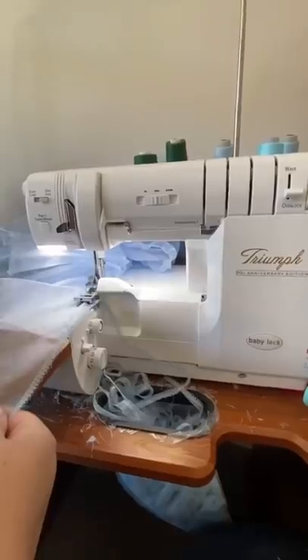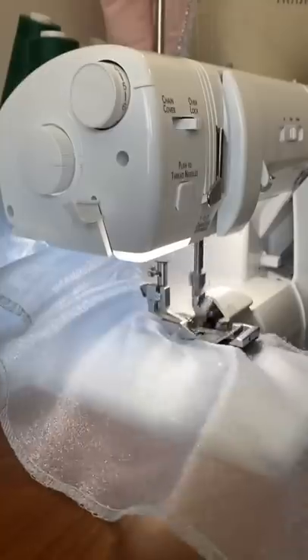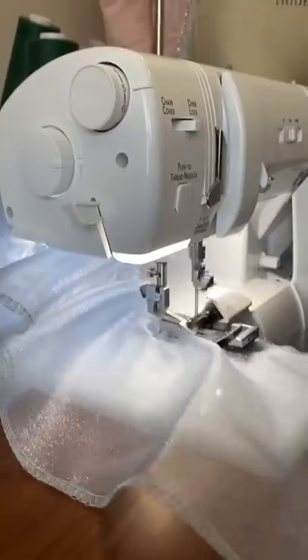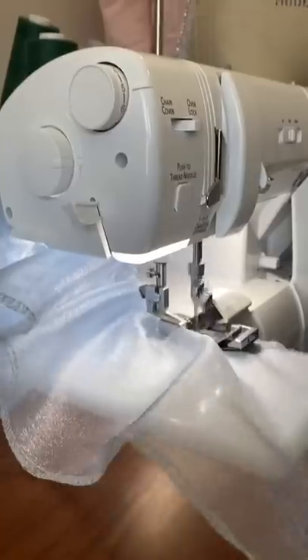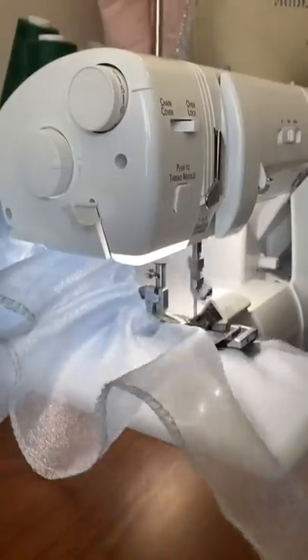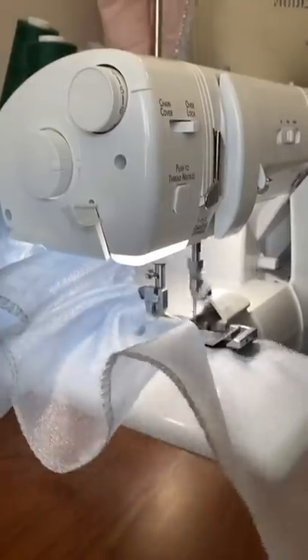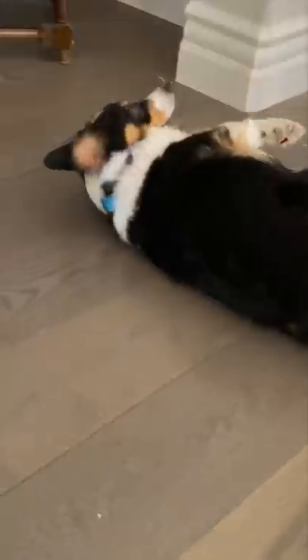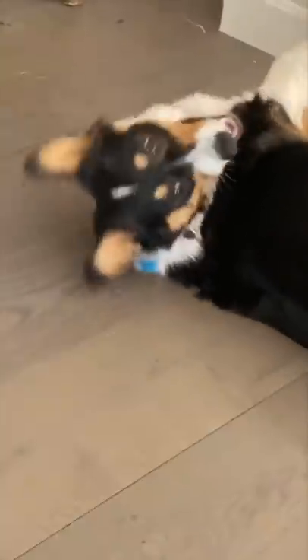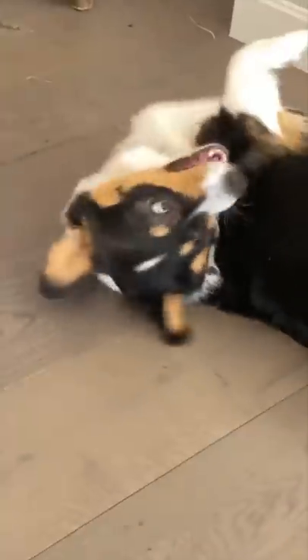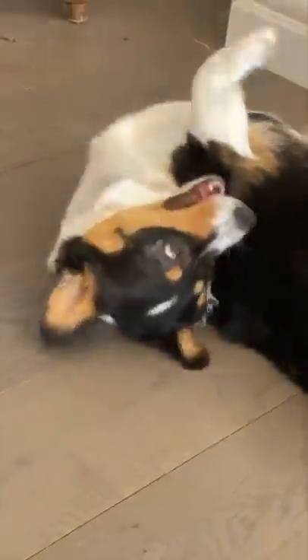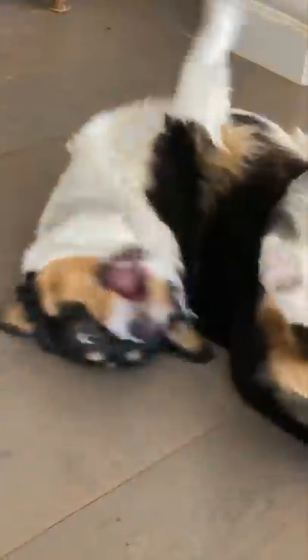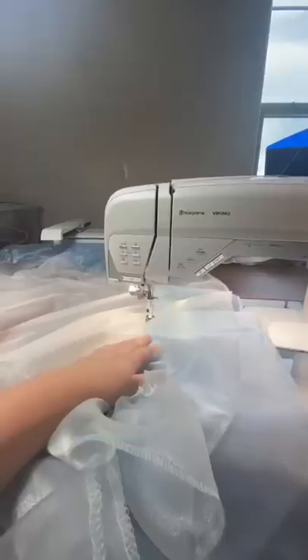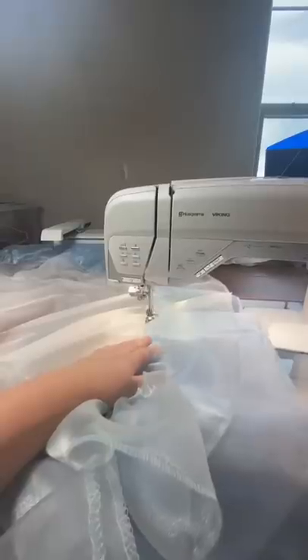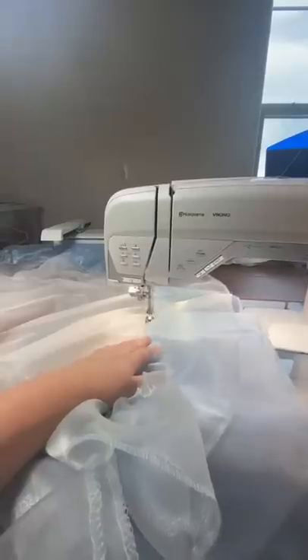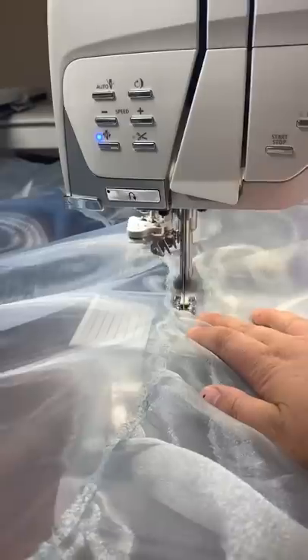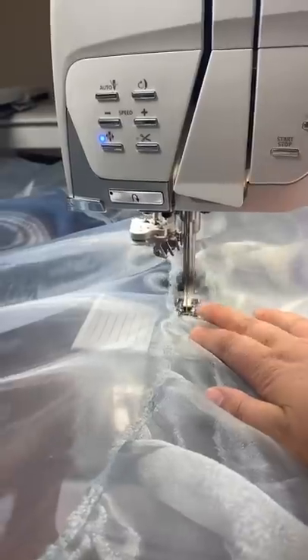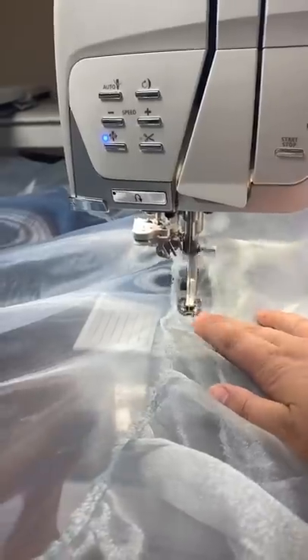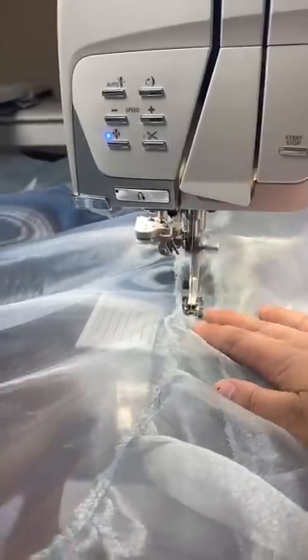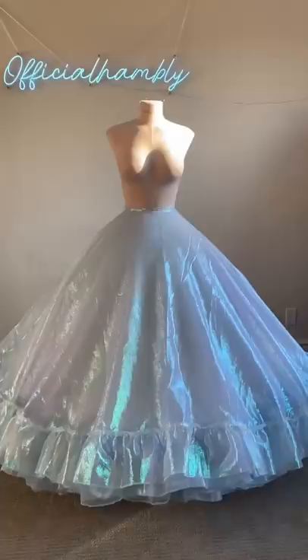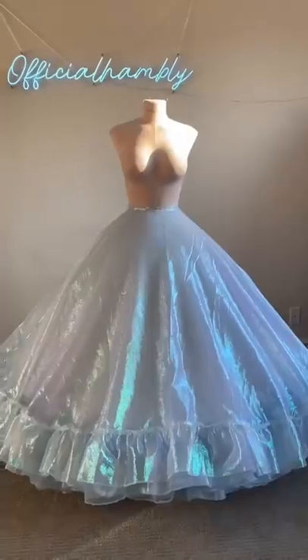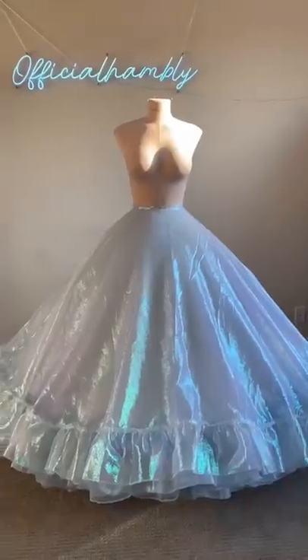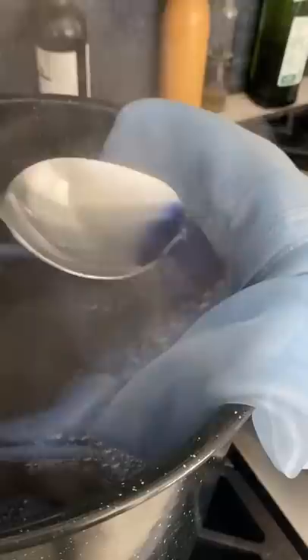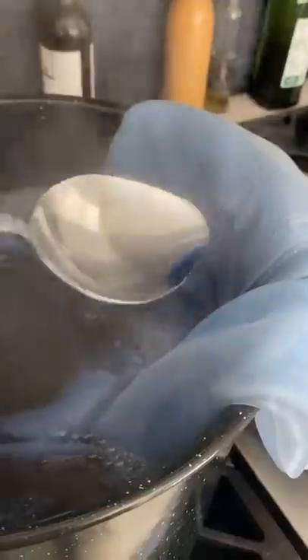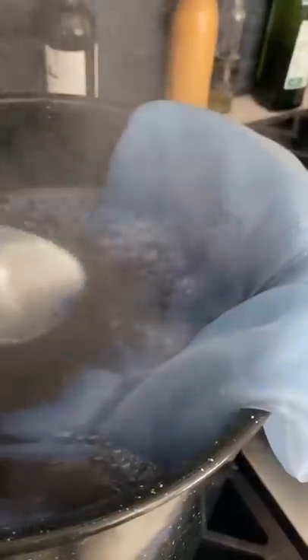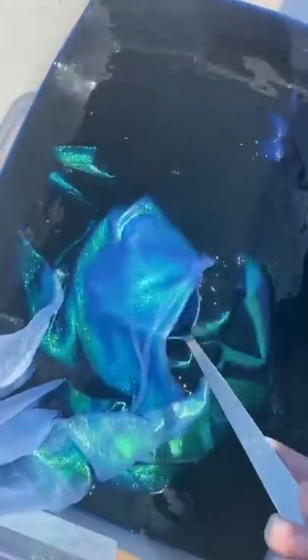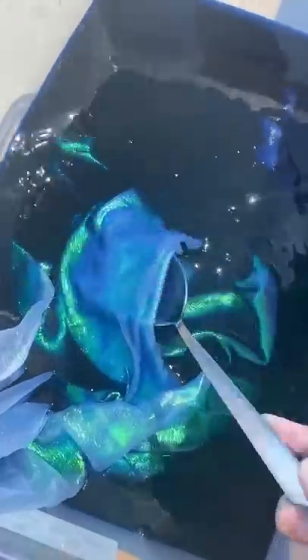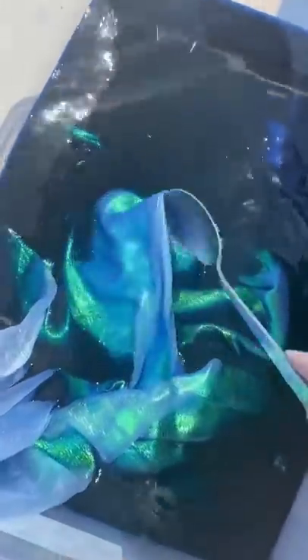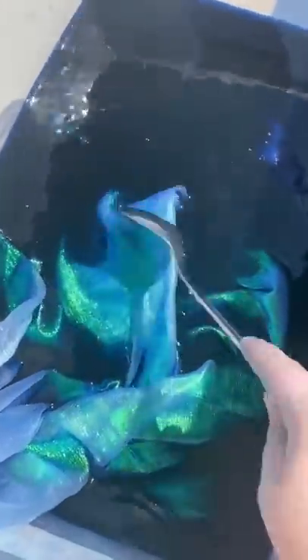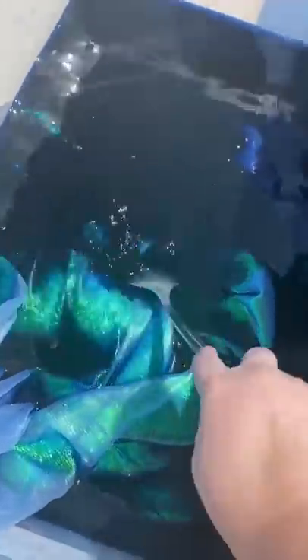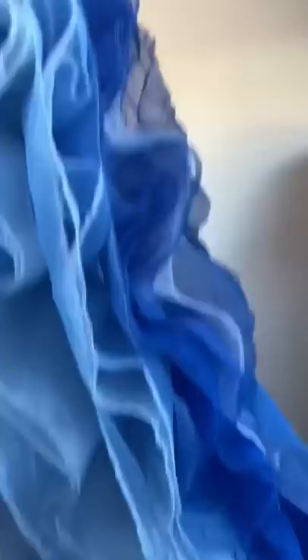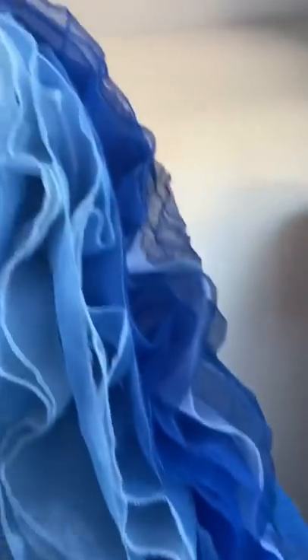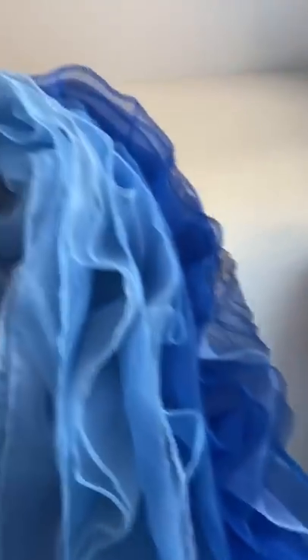And after doing all of those ruffles, we needed a corgi break. To make this dress my own, I decided to do an ombre skirt by dyeing the top four layers from a light blue to a royal blue.